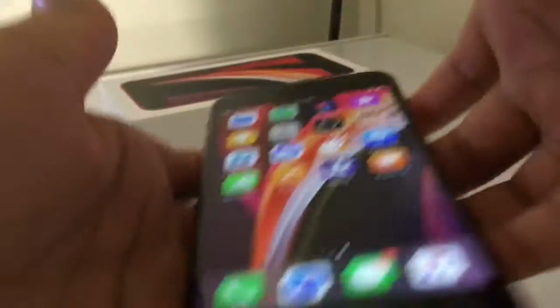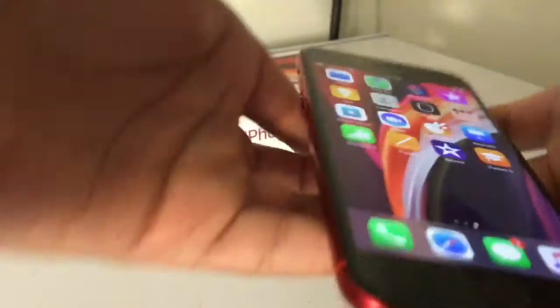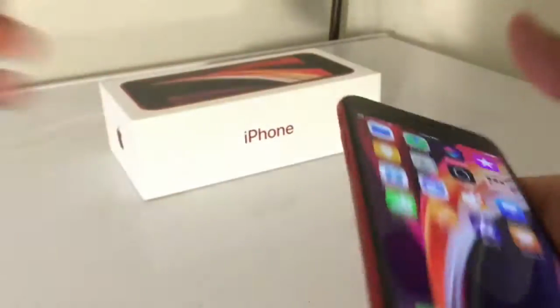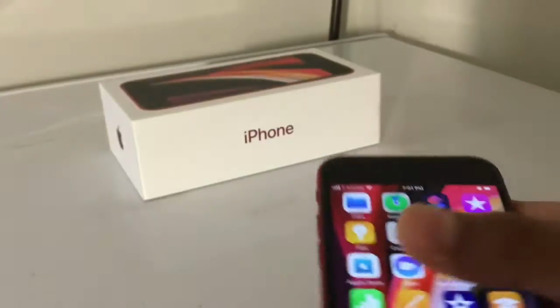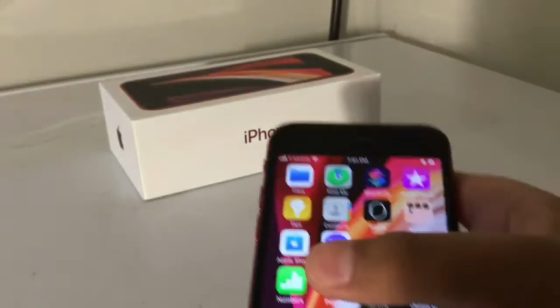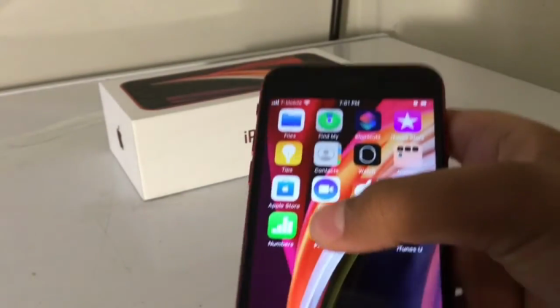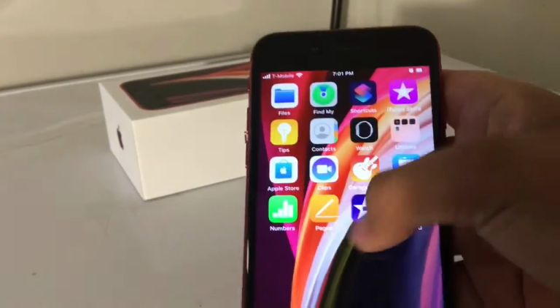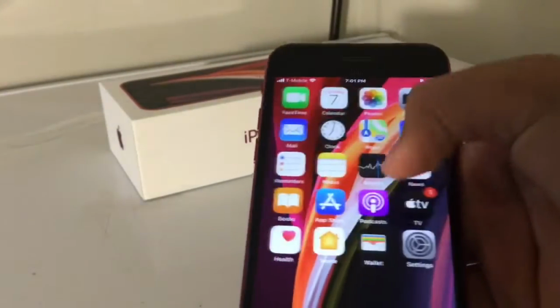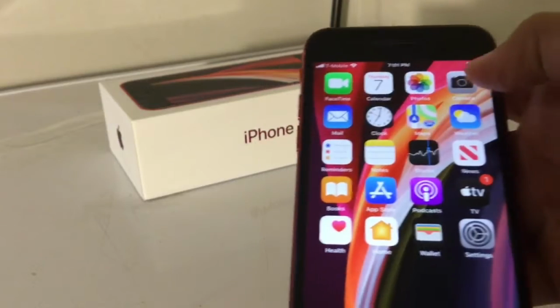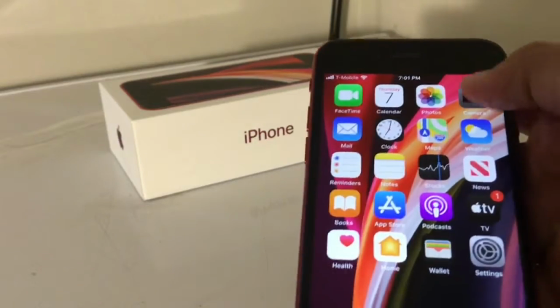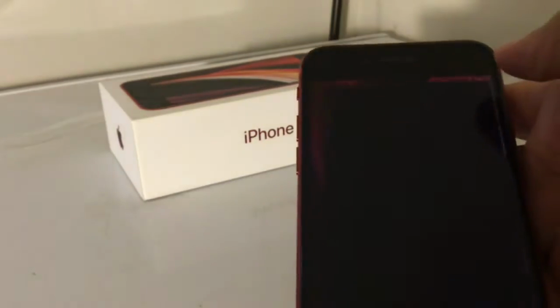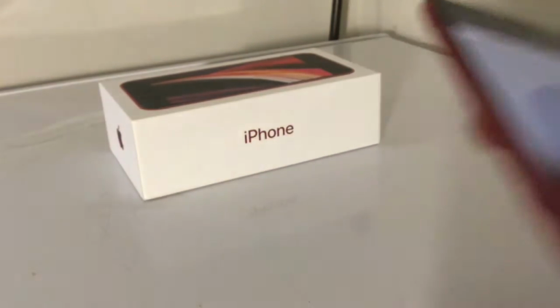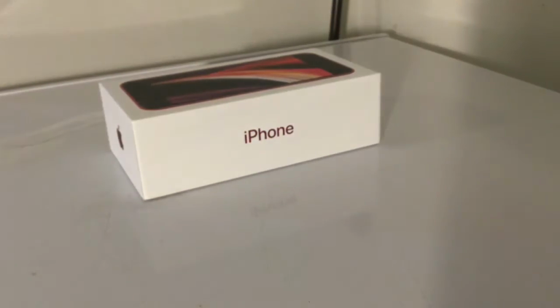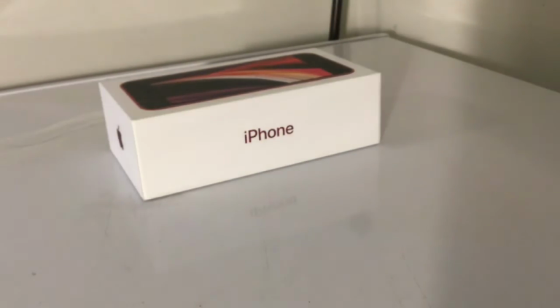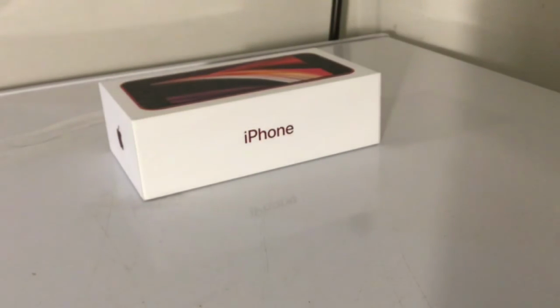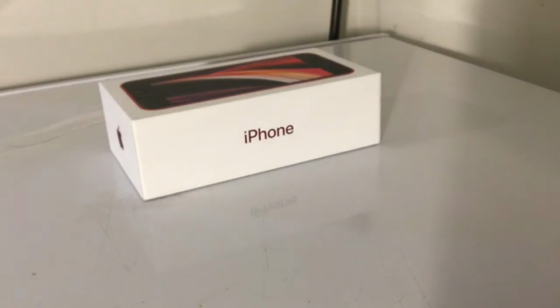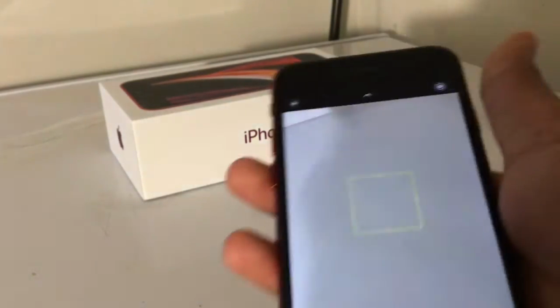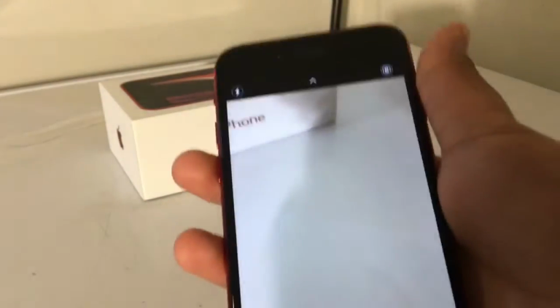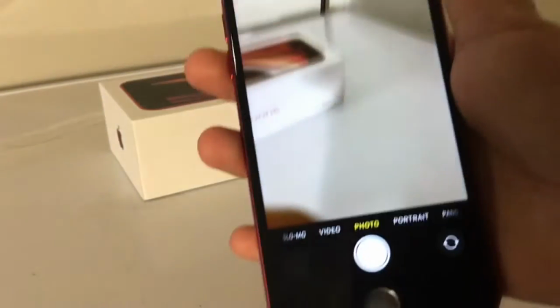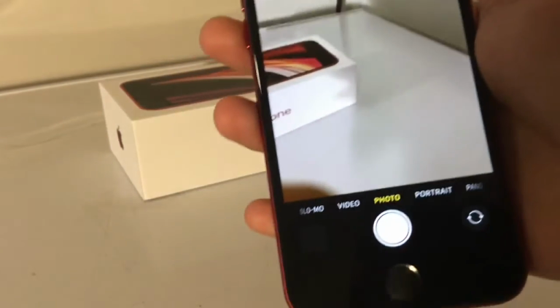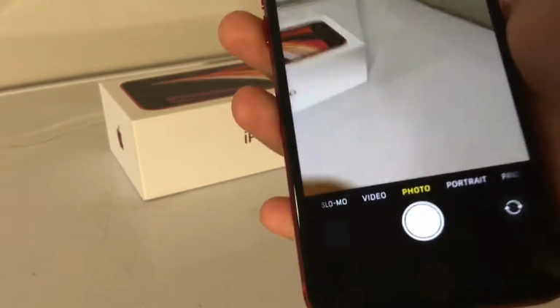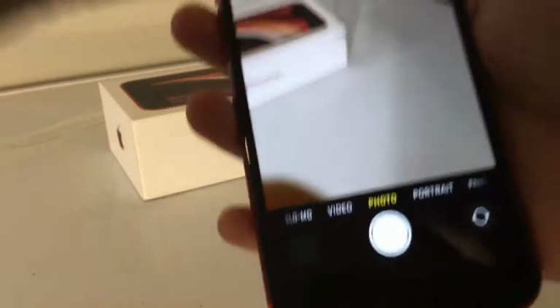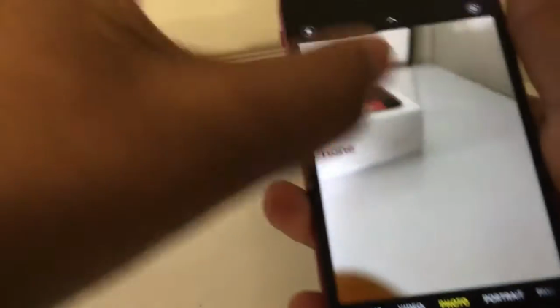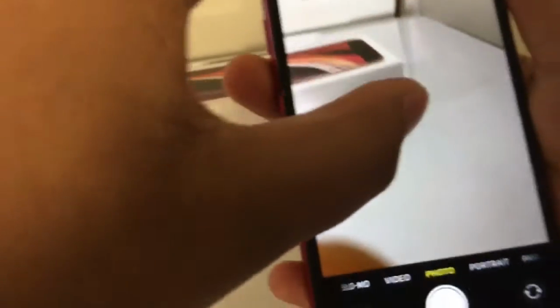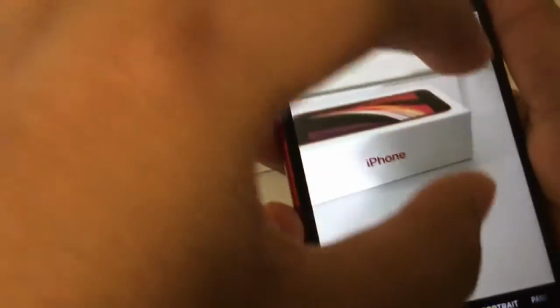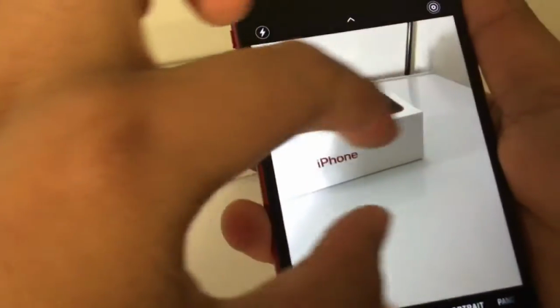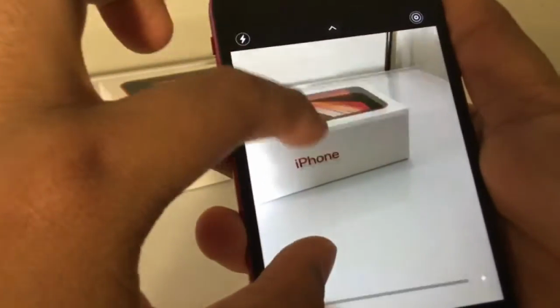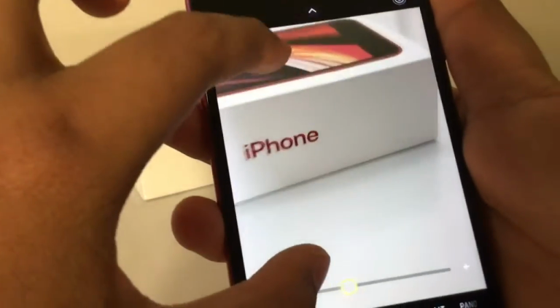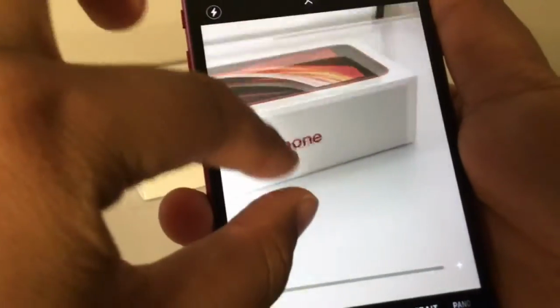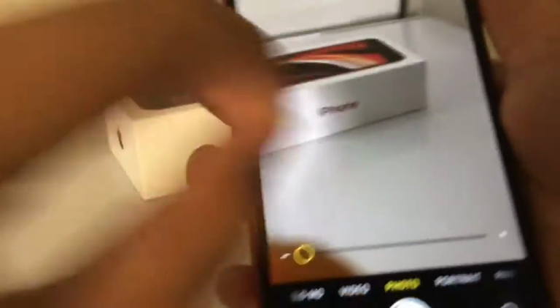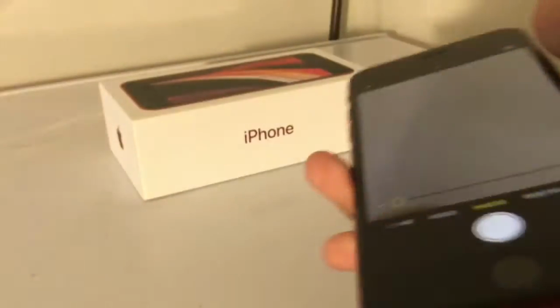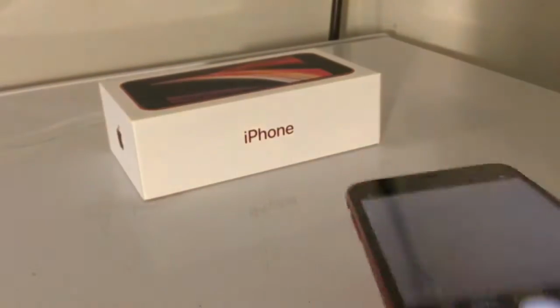It's a pretty good phone, well, it looks to be. Camera. Zoom. That's pretty cool.